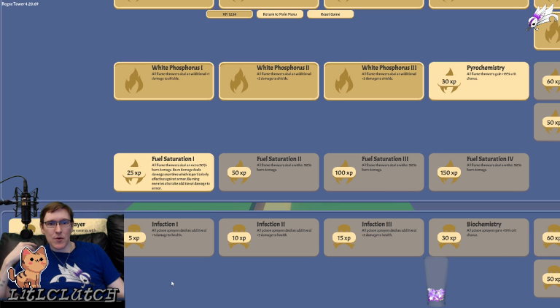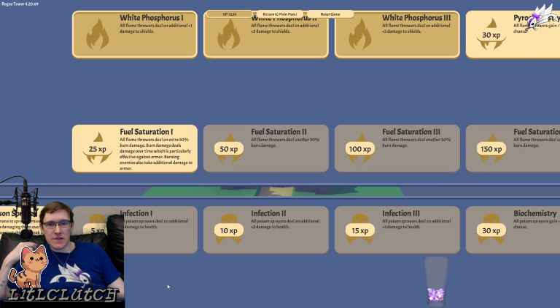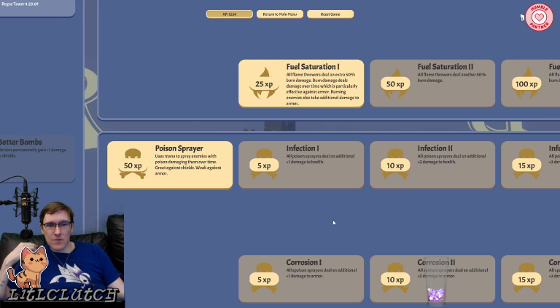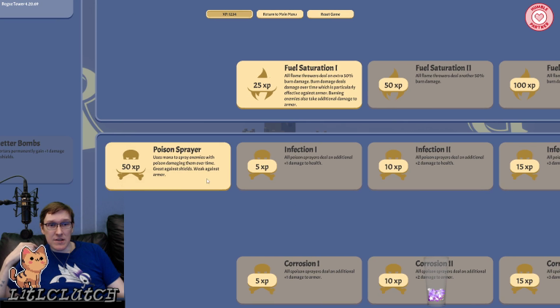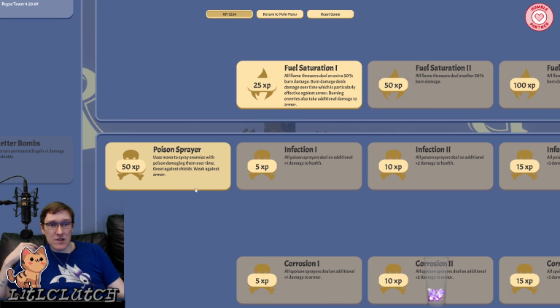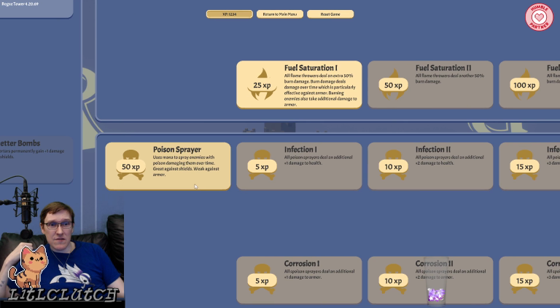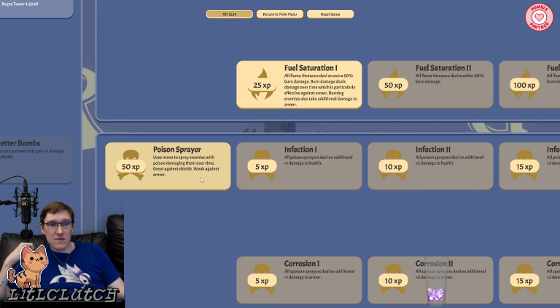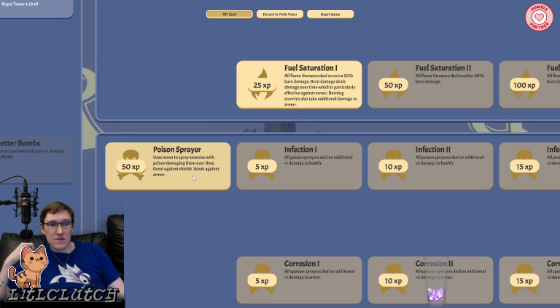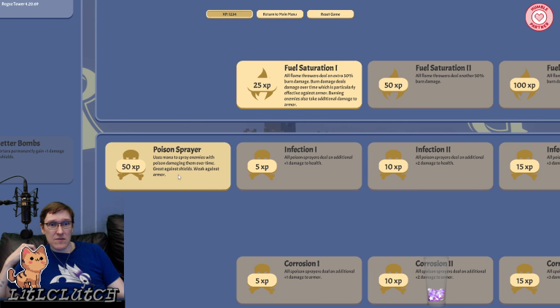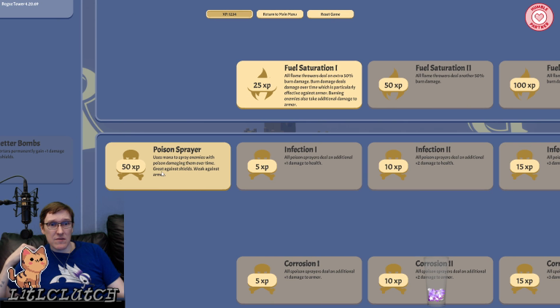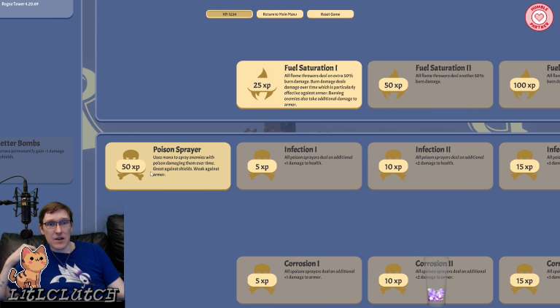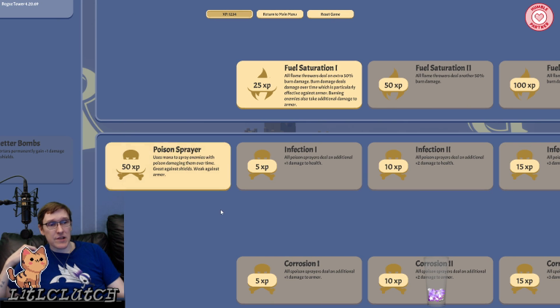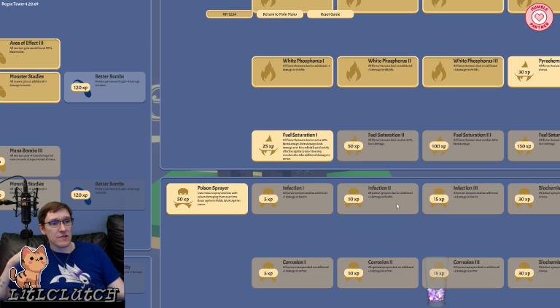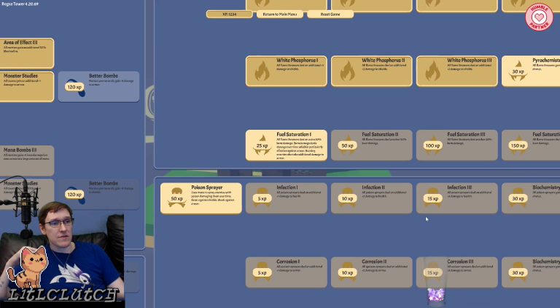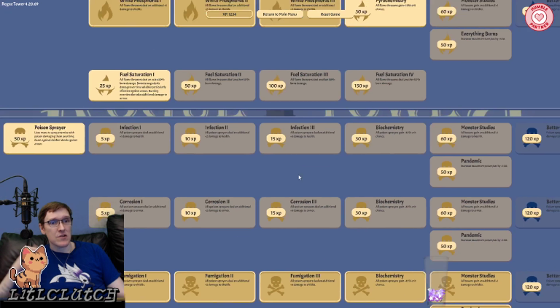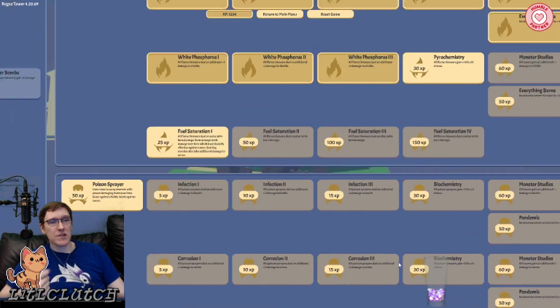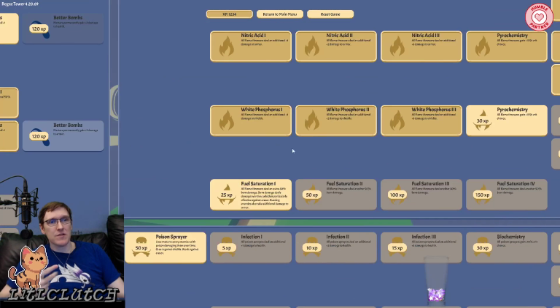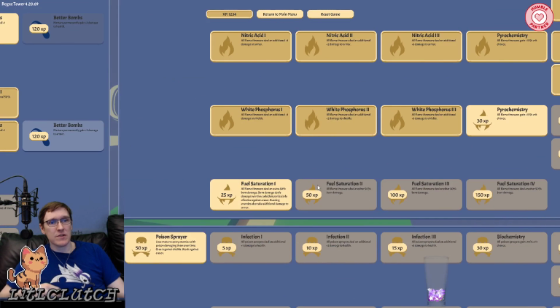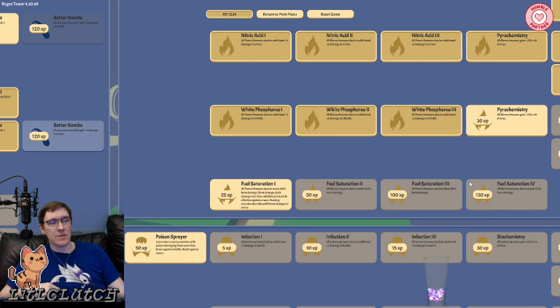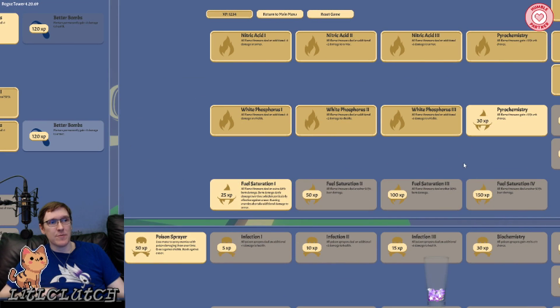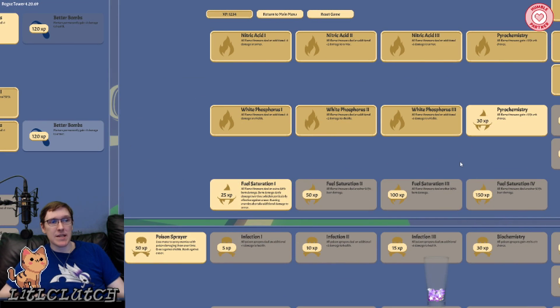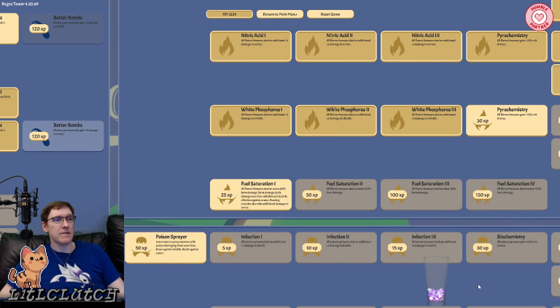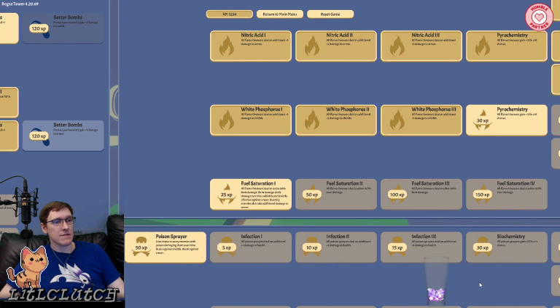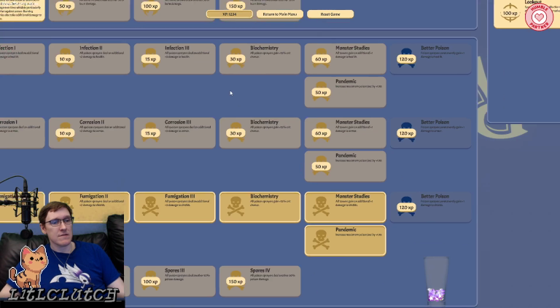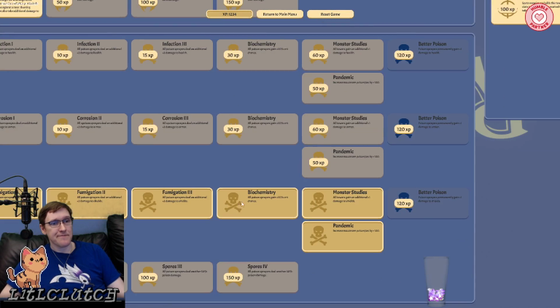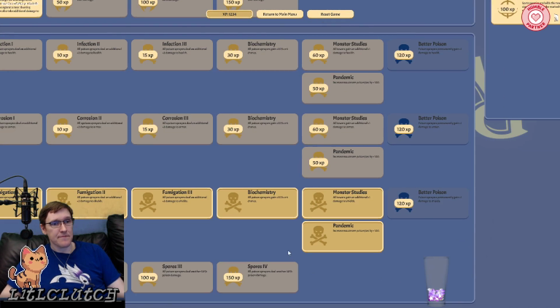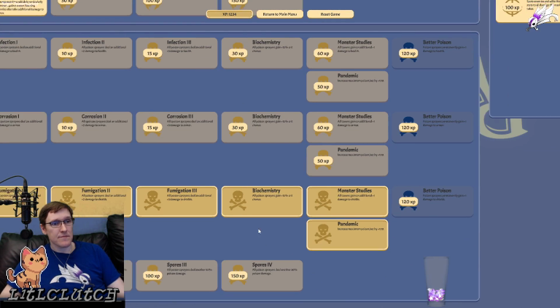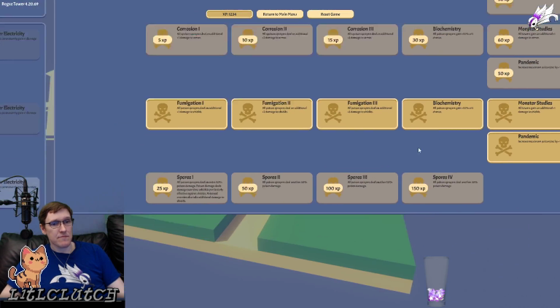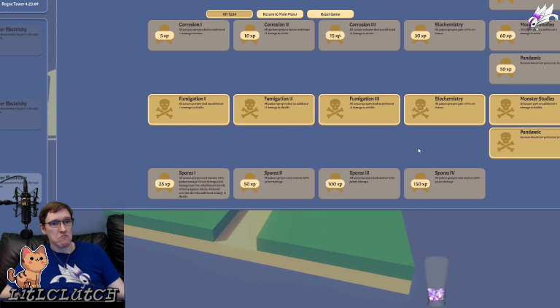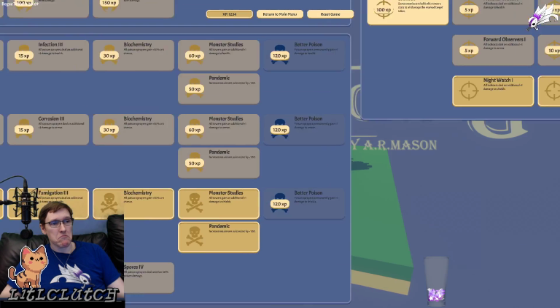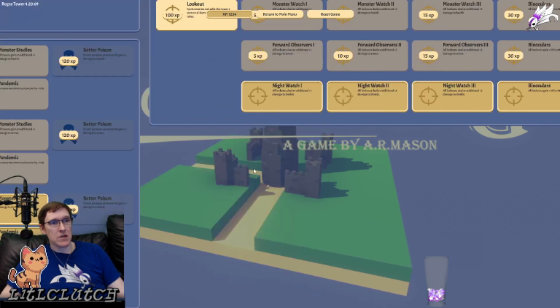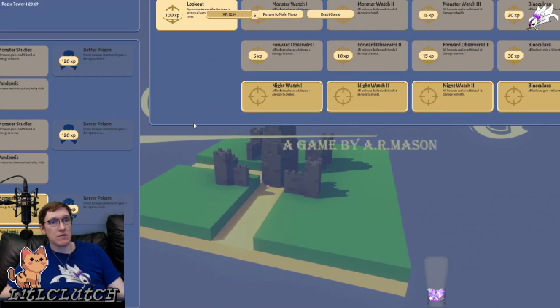Poison is for what? Shields? Yeah, great against shields. Poison shields, burns armor, and bleed is health. Good to know.